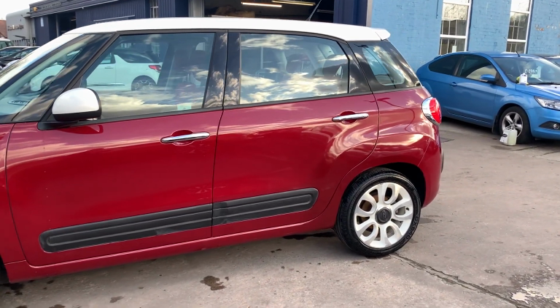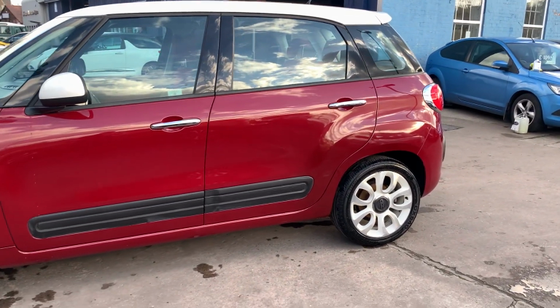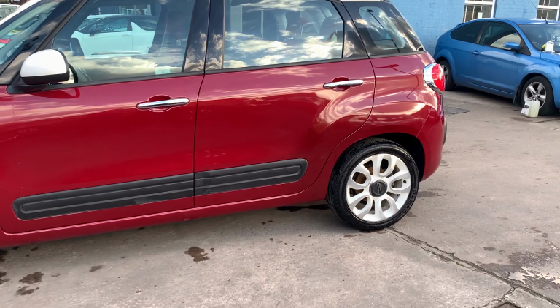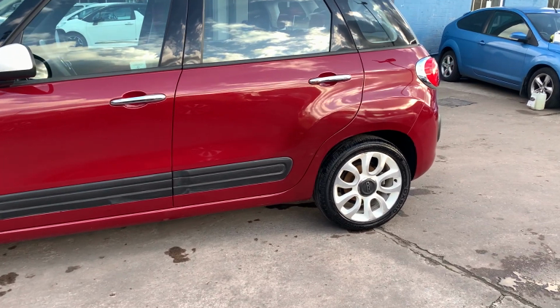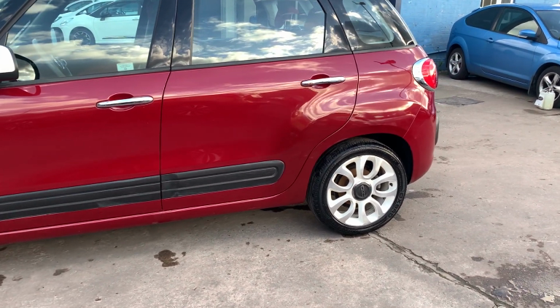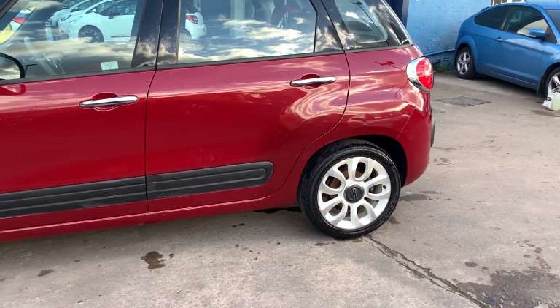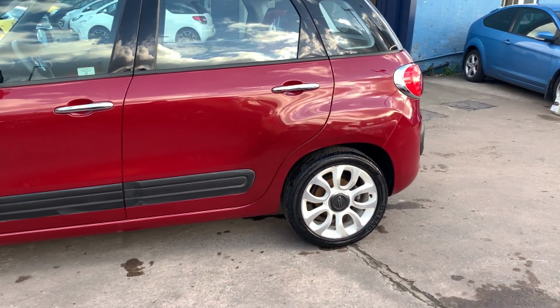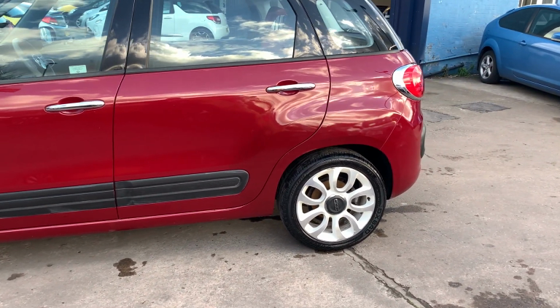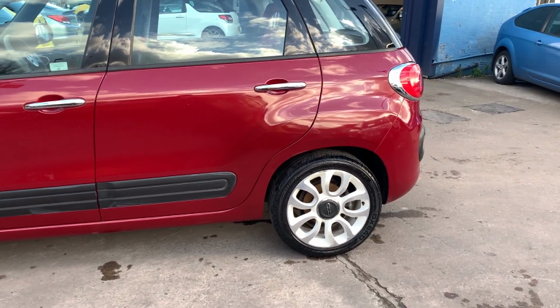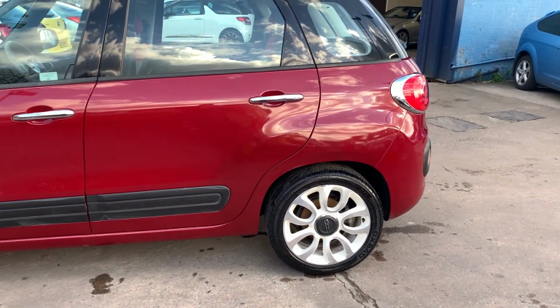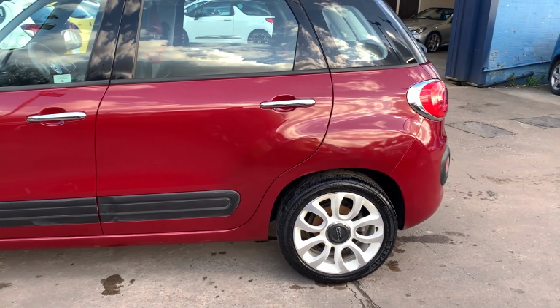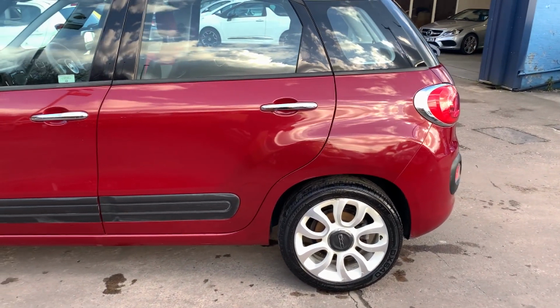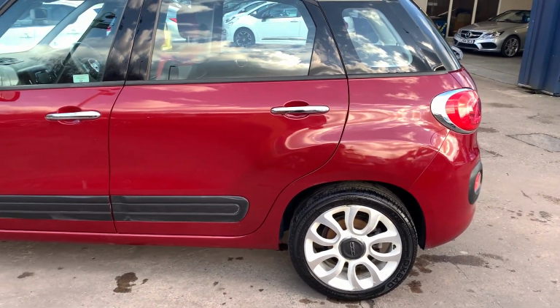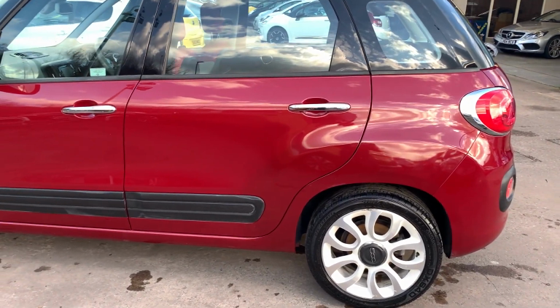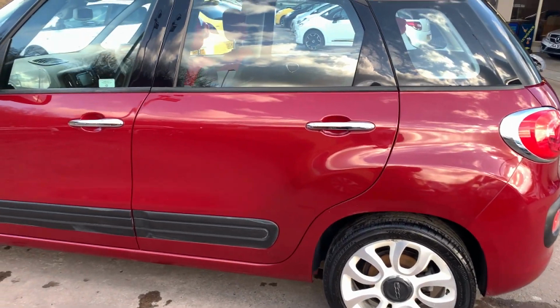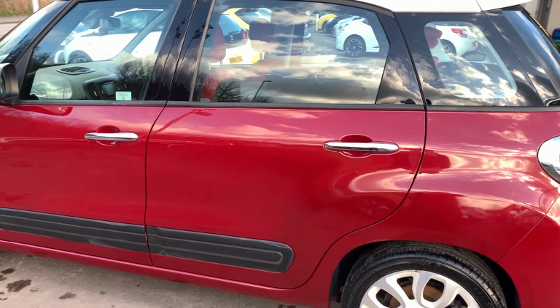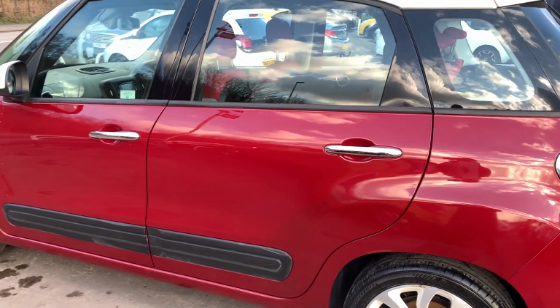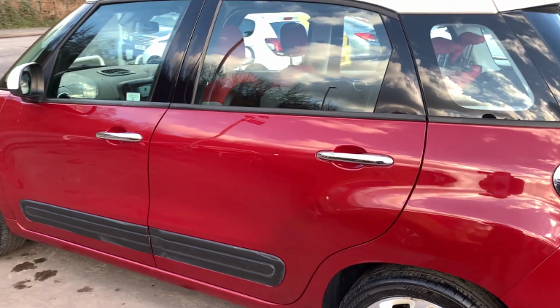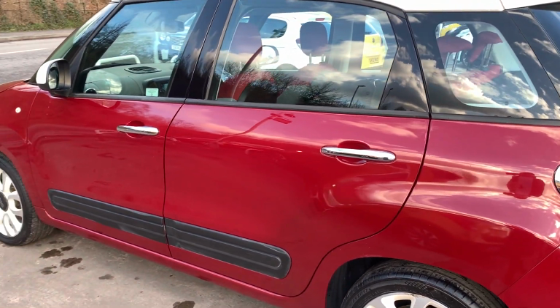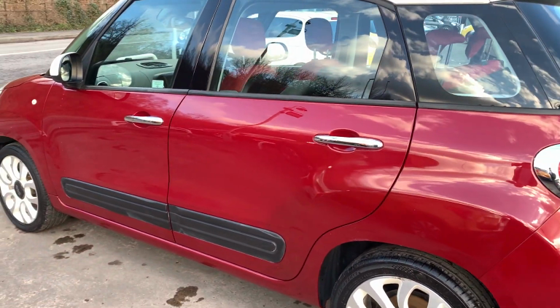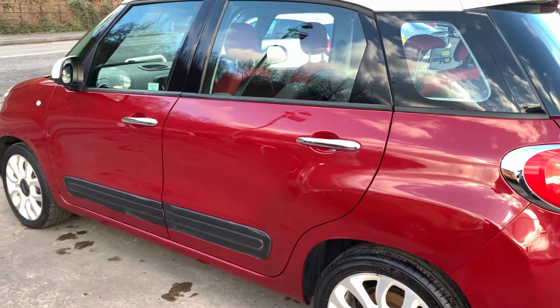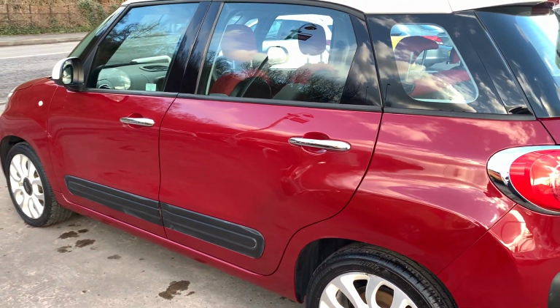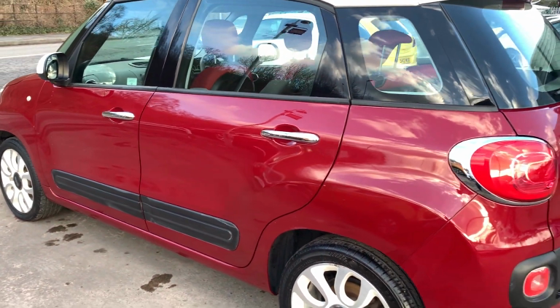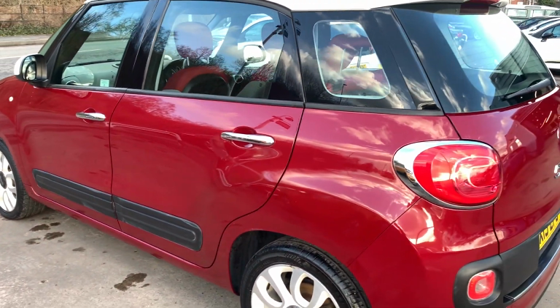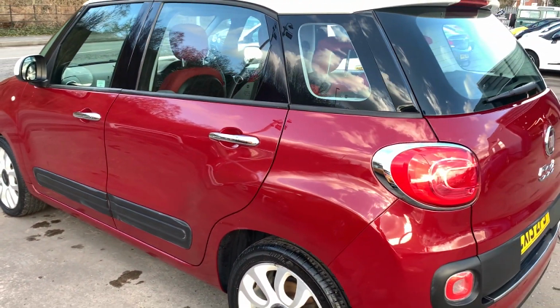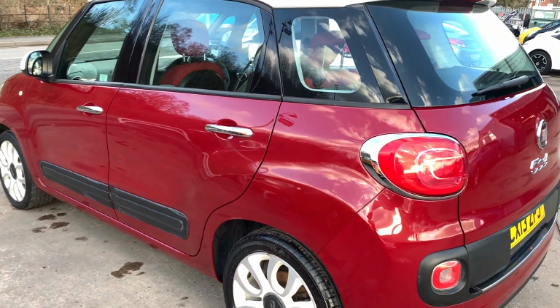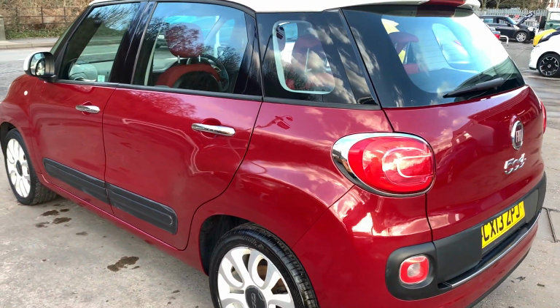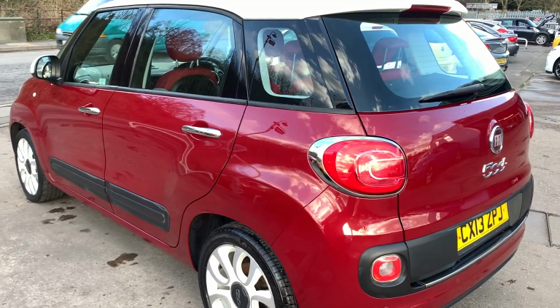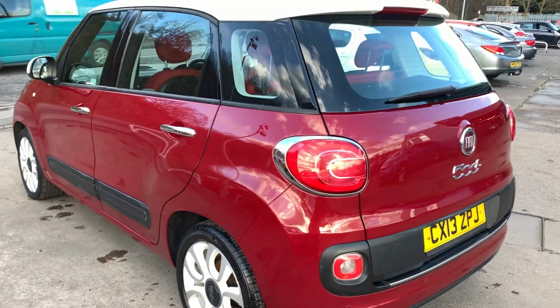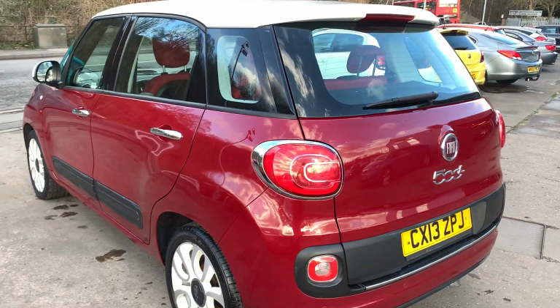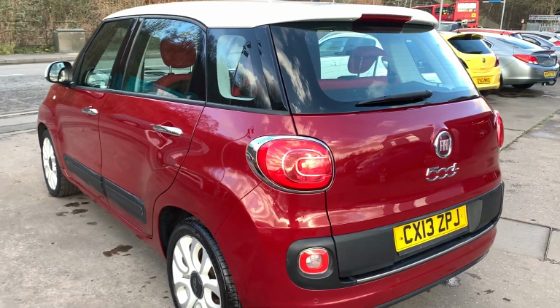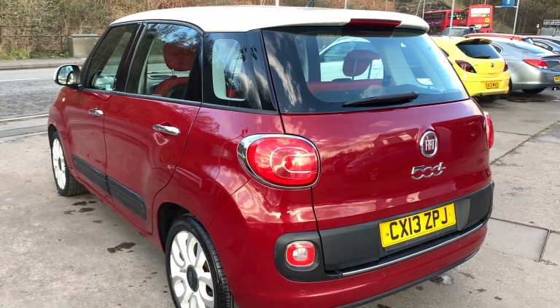The car has alloy wheels, air conditioning, electric windows in the front and rear, electric mirrors, it's a 6-speed, and has rear parking sensors, cruise control, and a radio CD player.